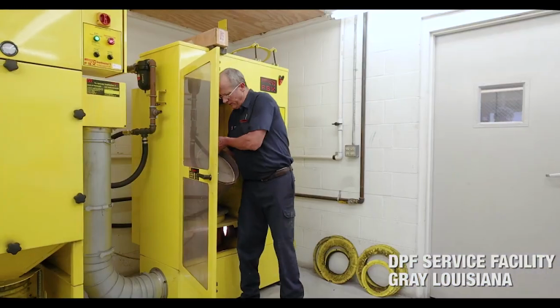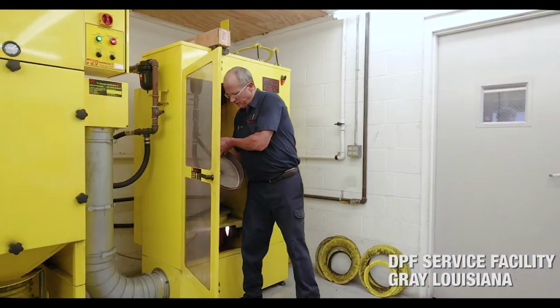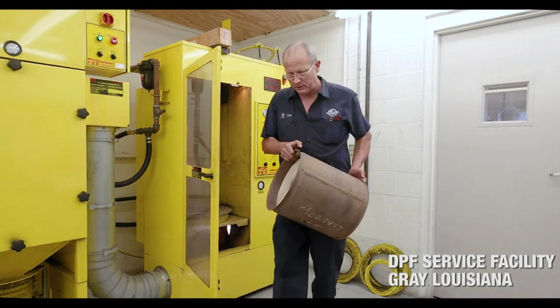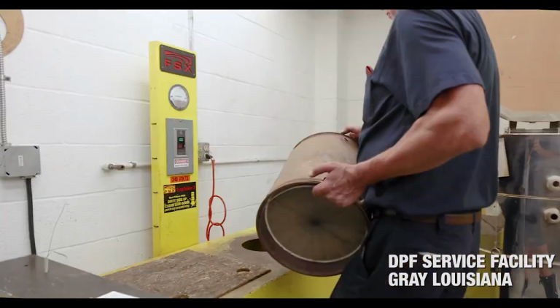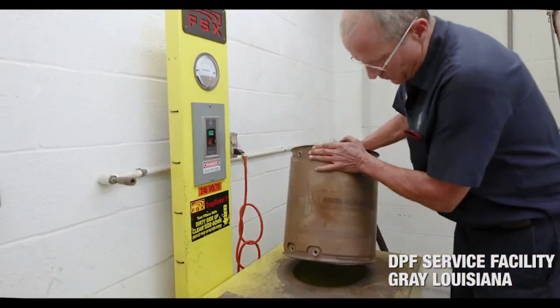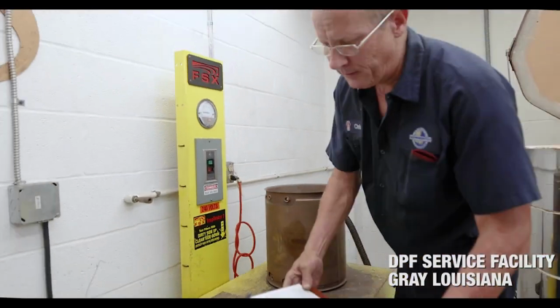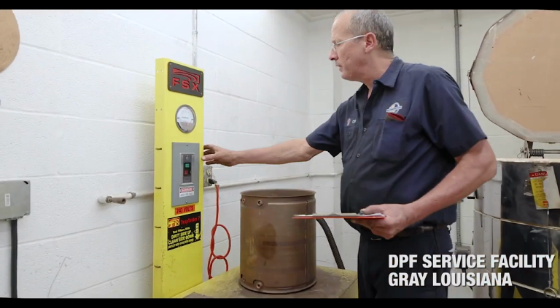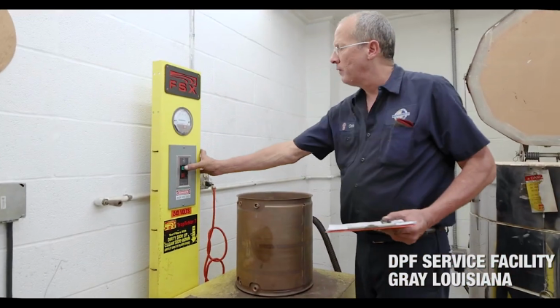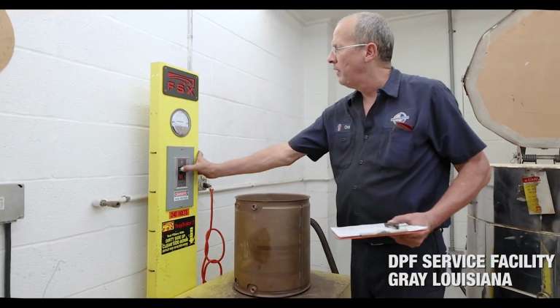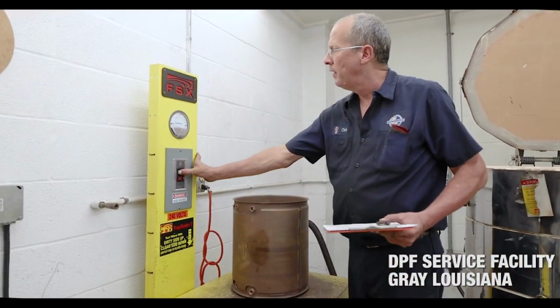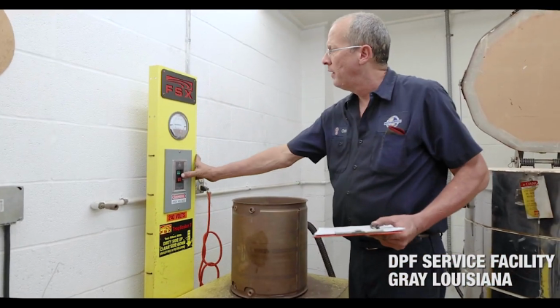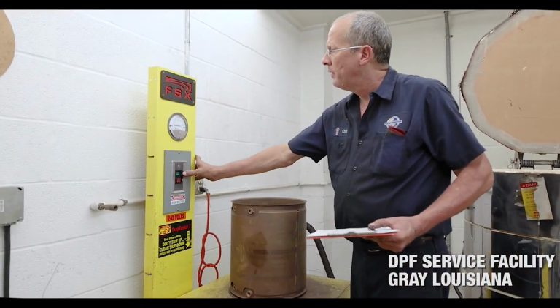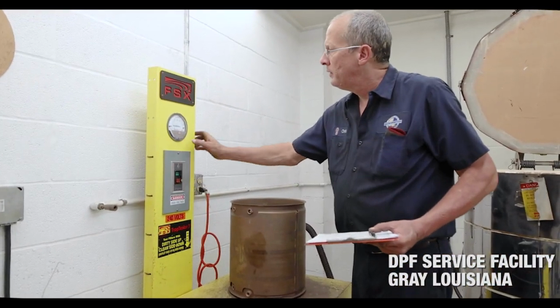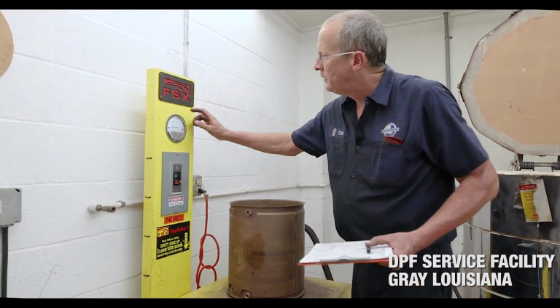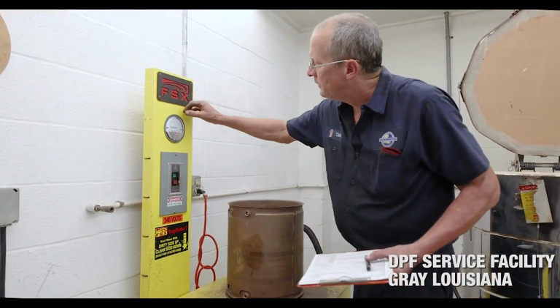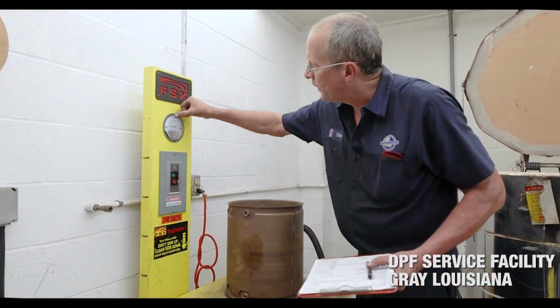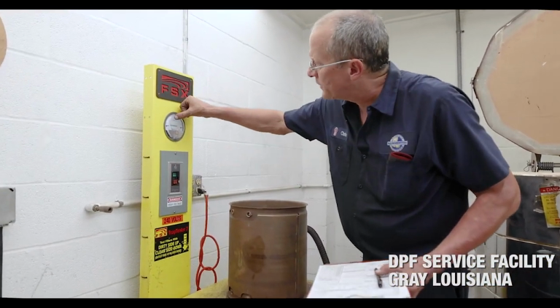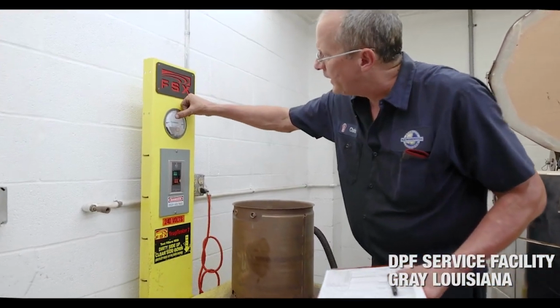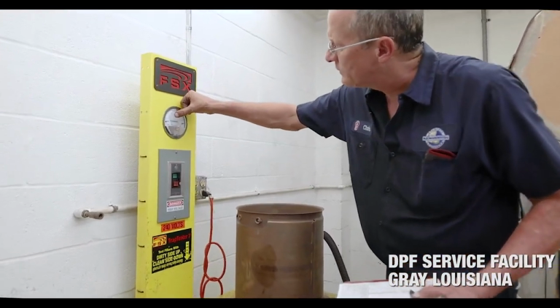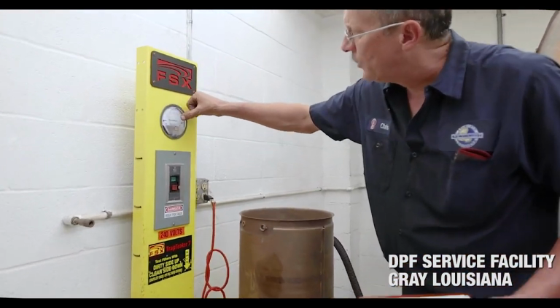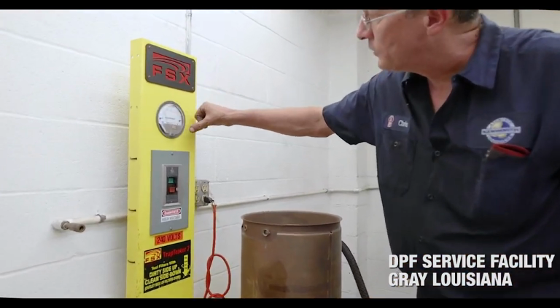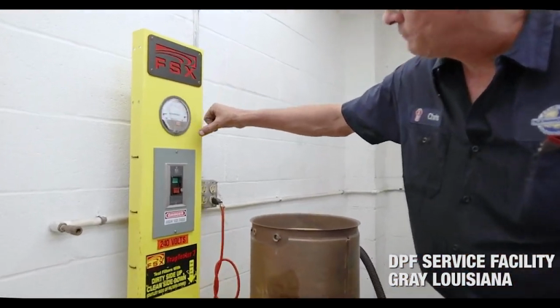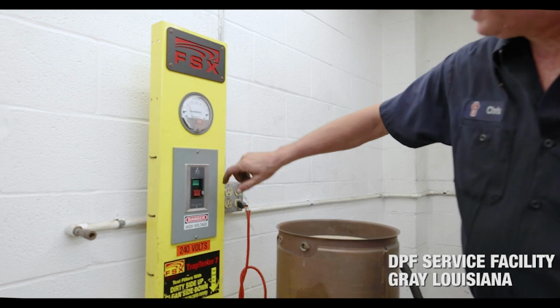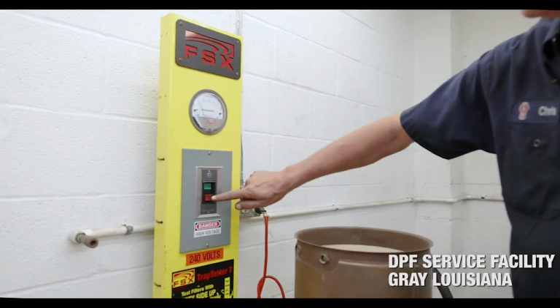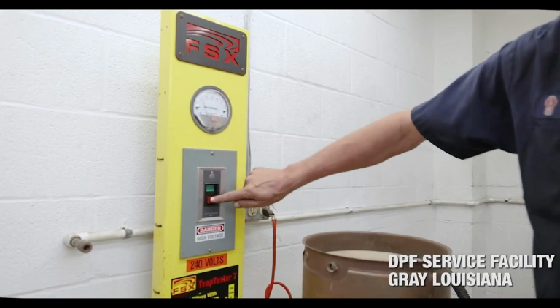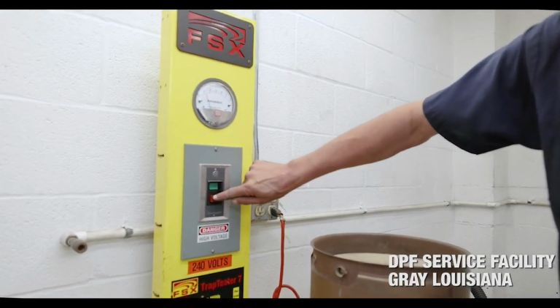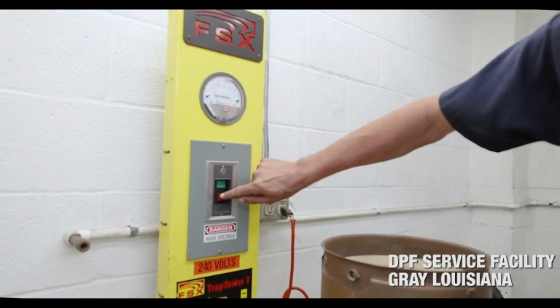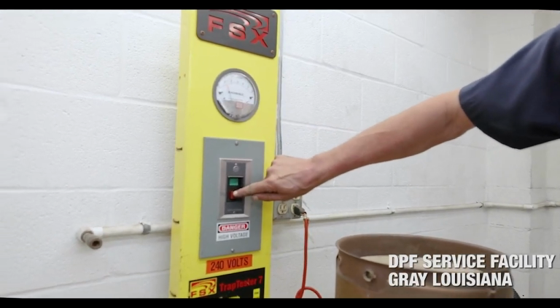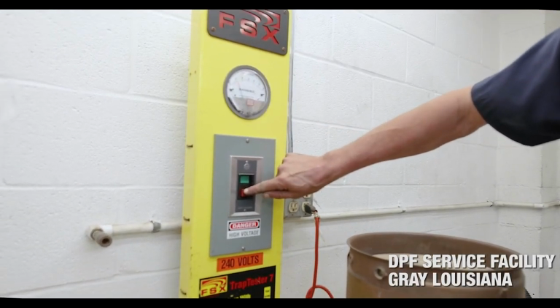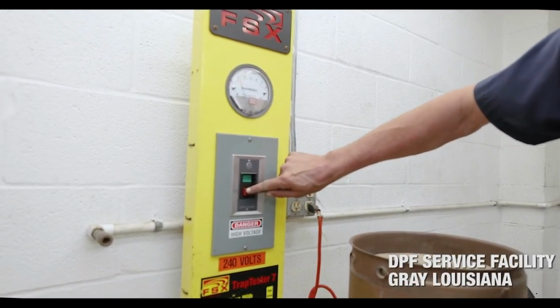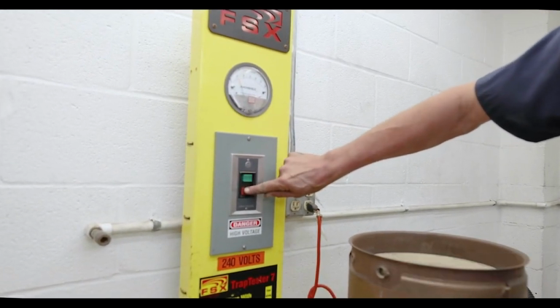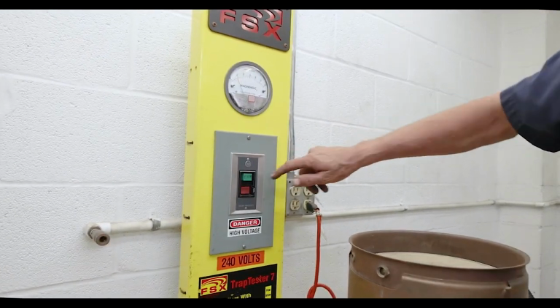Once that's done, Chris is going to take it out of the machine and flow test it. Depending on the flow test readings, it may or may not need to be baked.